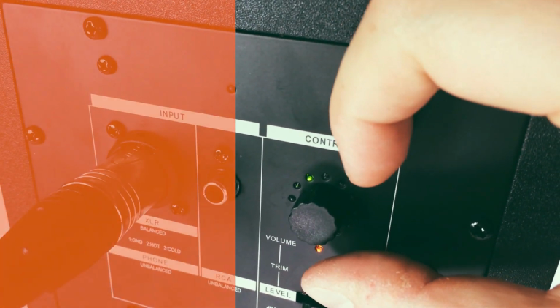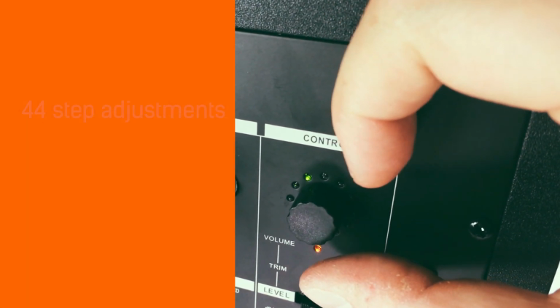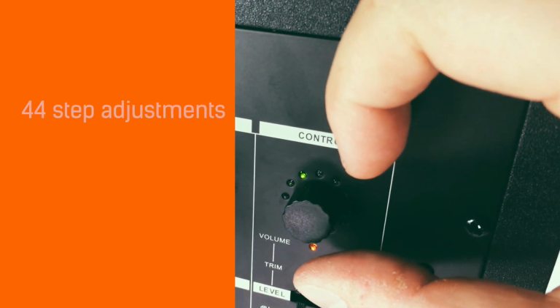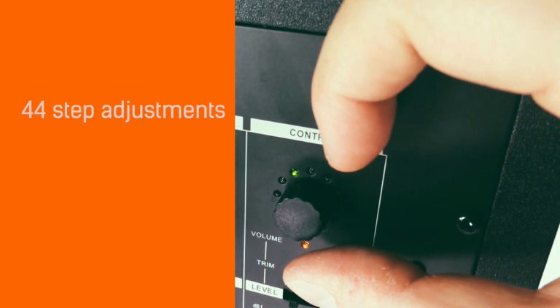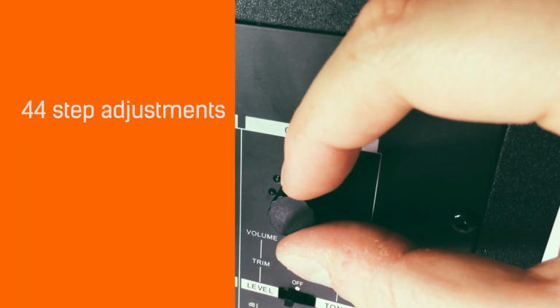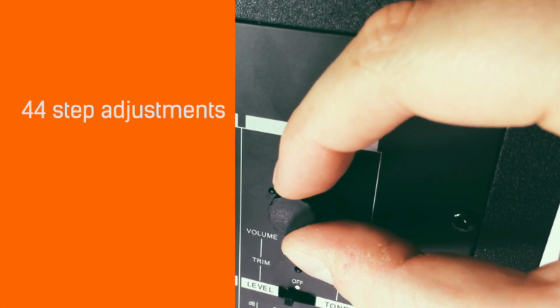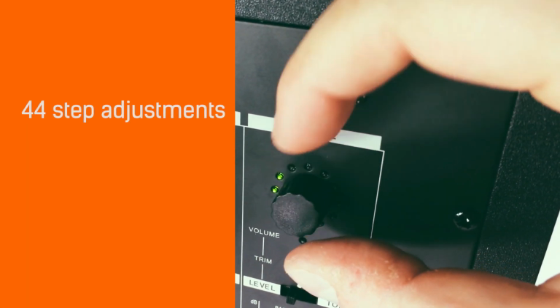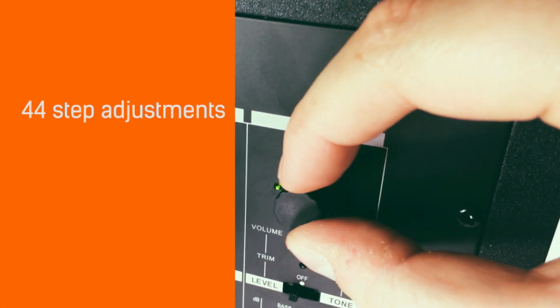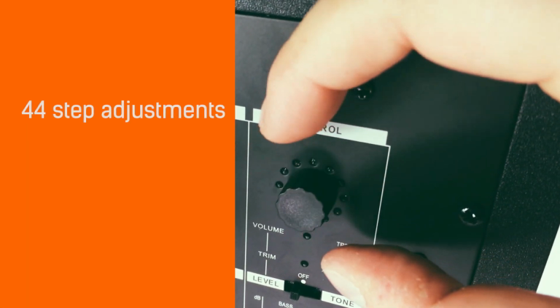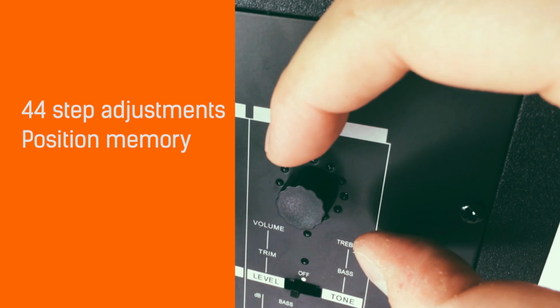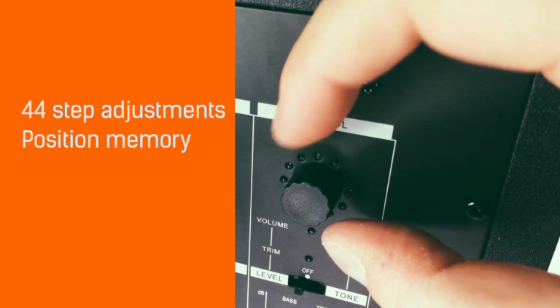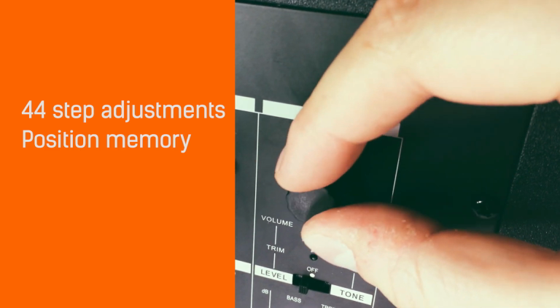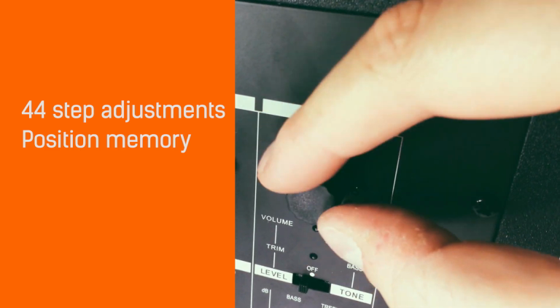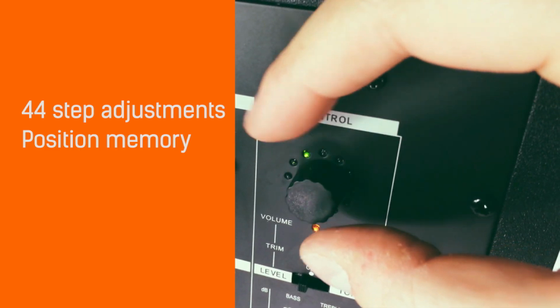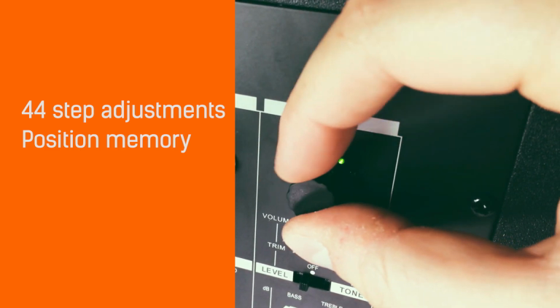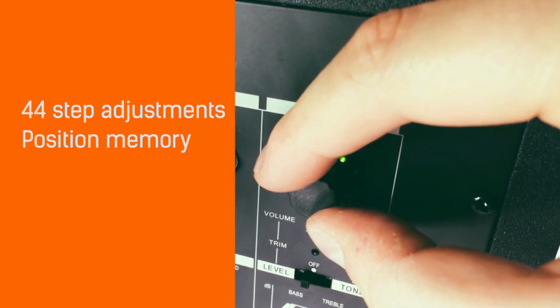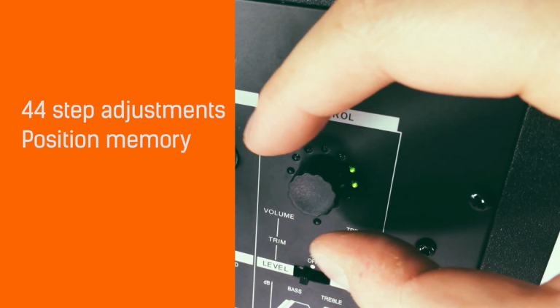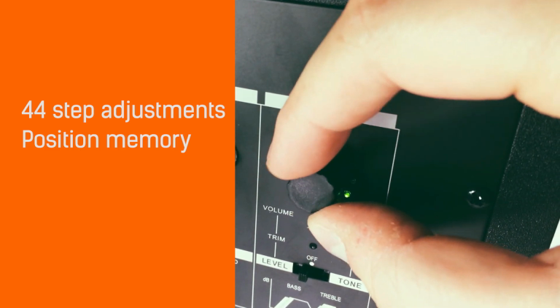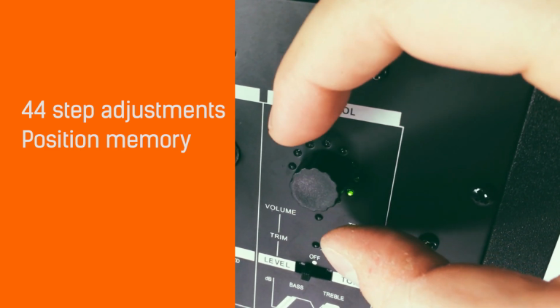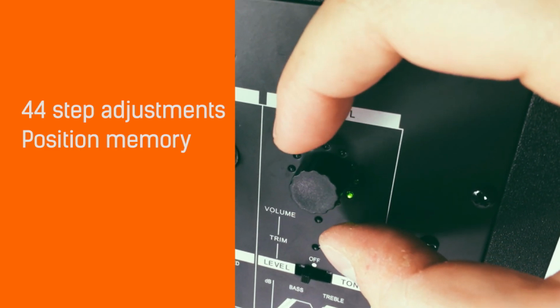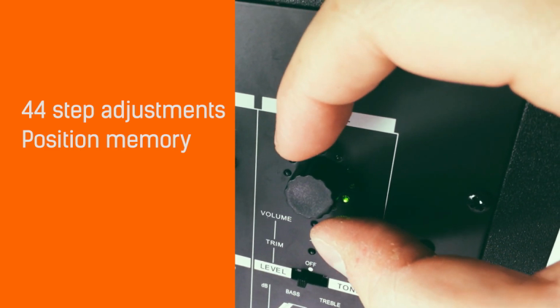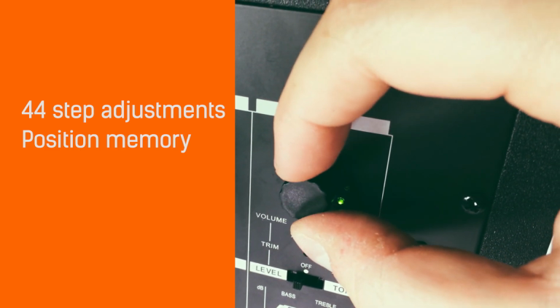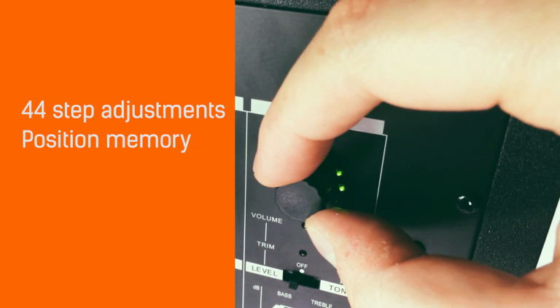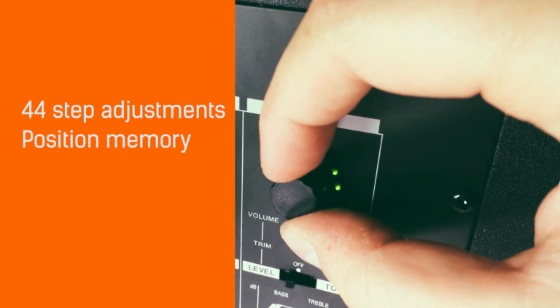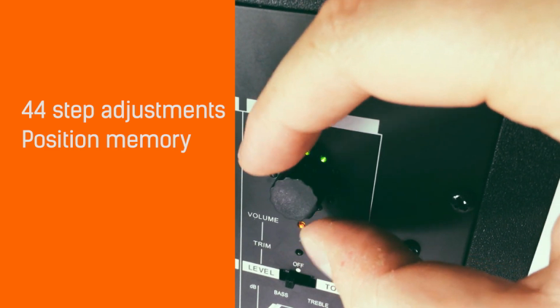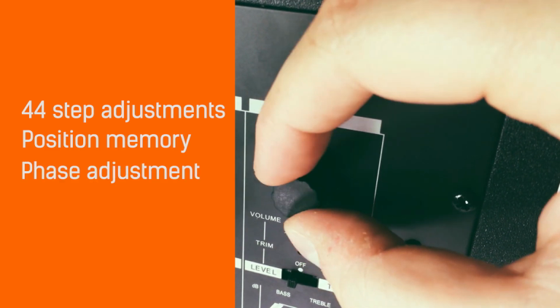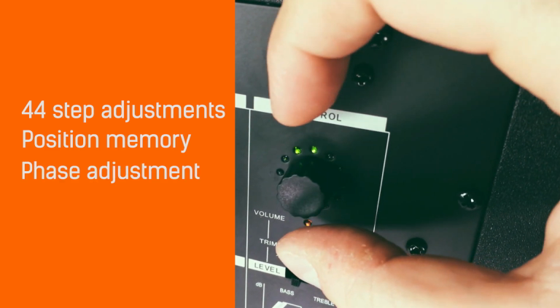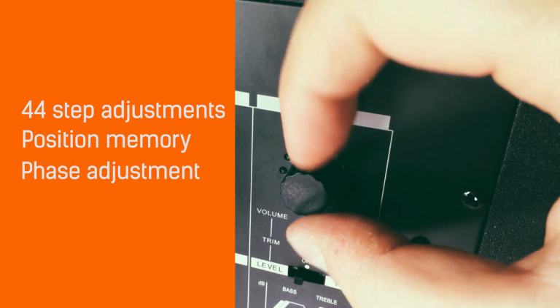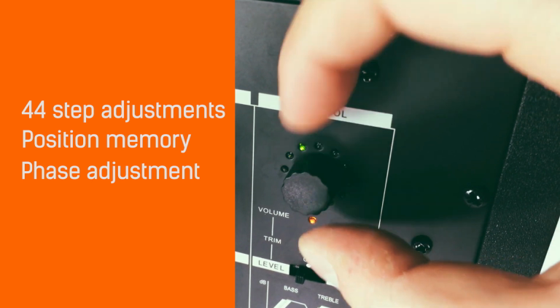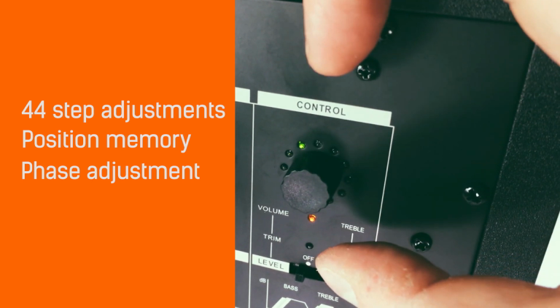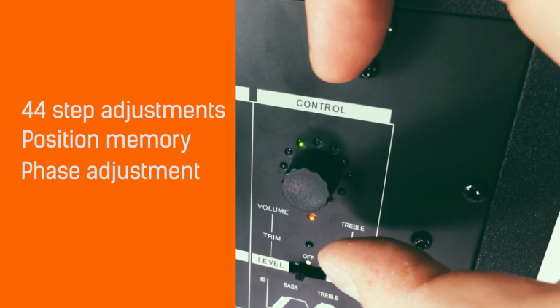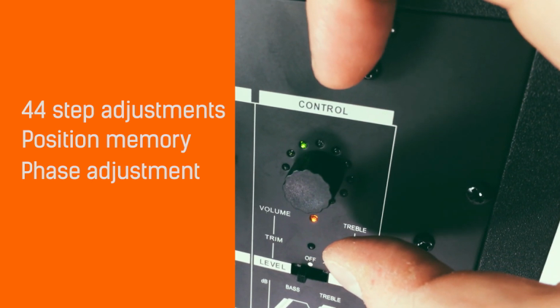You get 44 step adjustments, memory for high and low EQ, and the volume gain and trim settings. It also serves as a phase adjustment control for 5.1 setups.